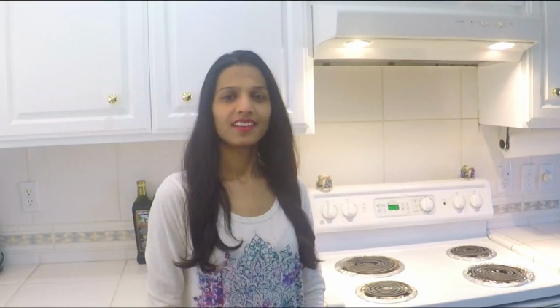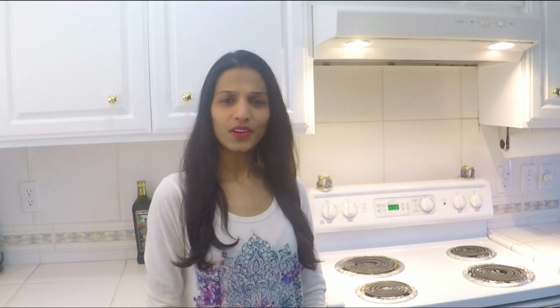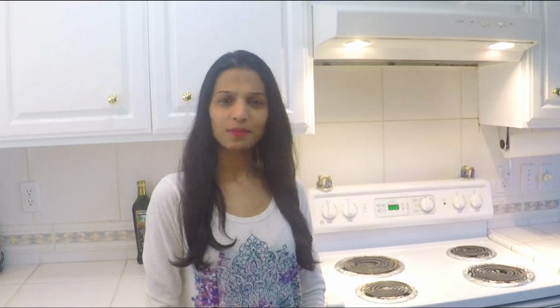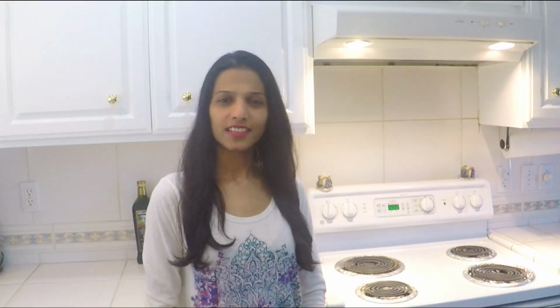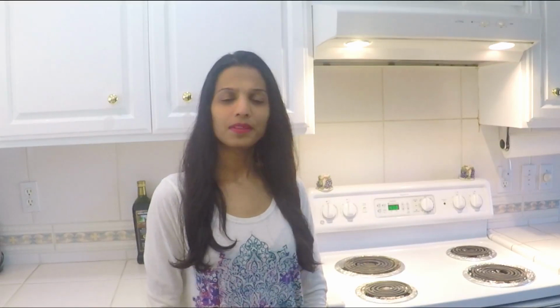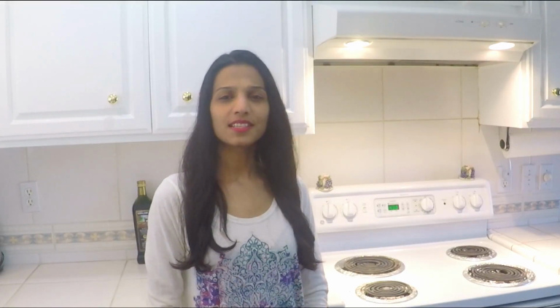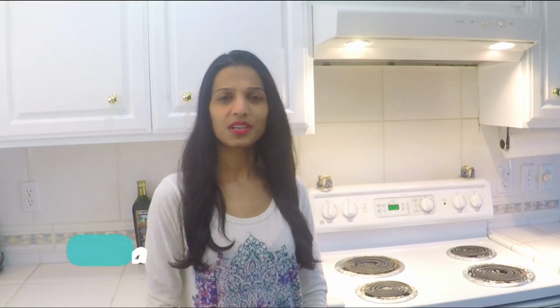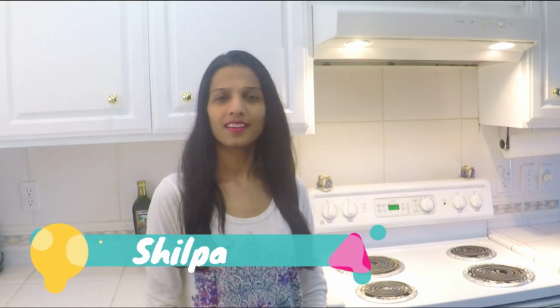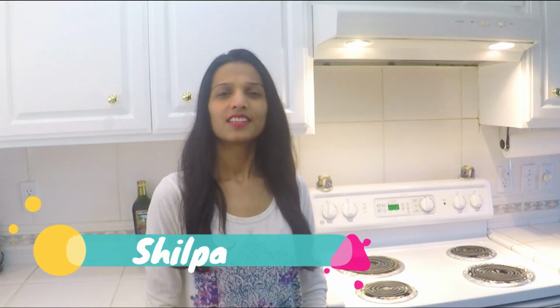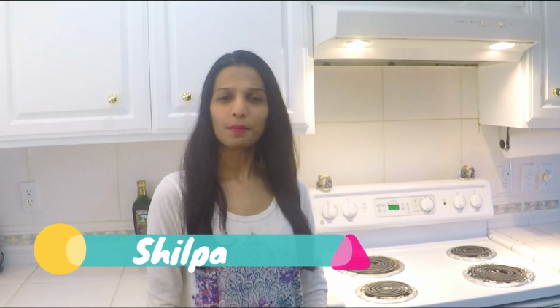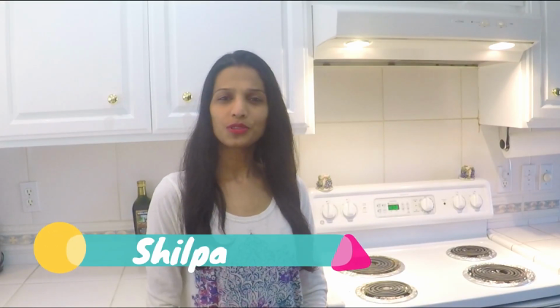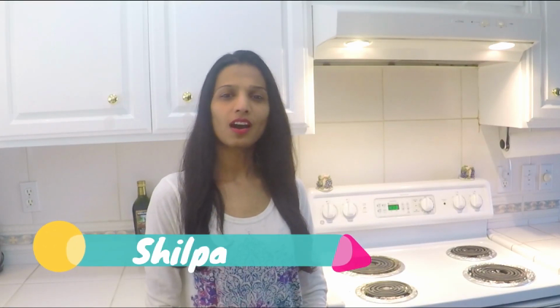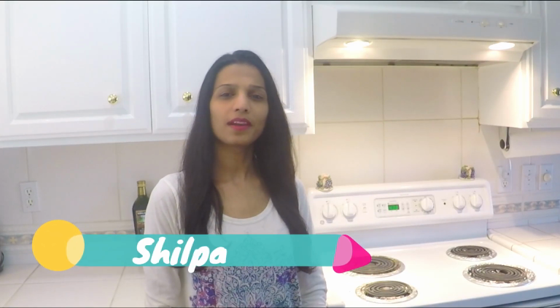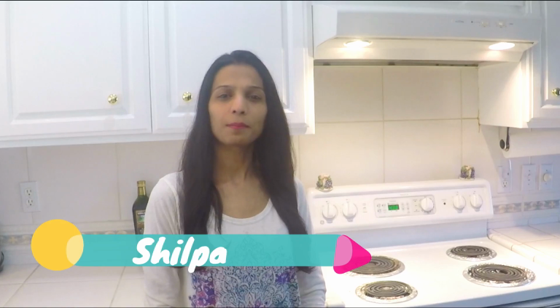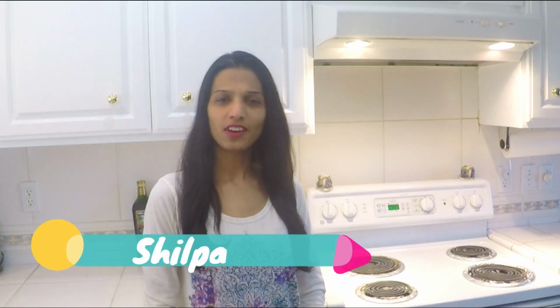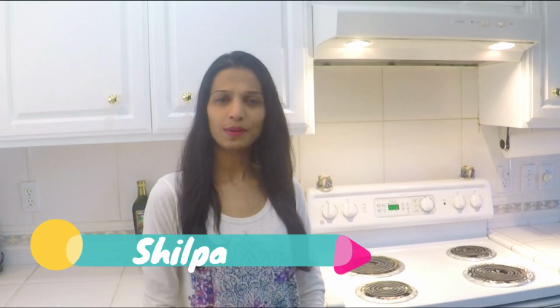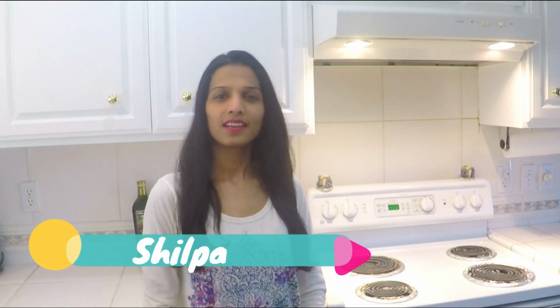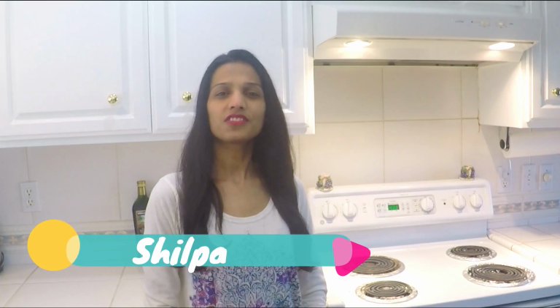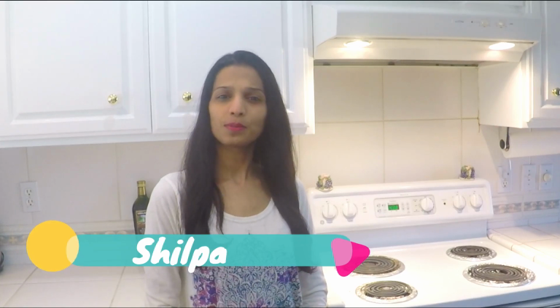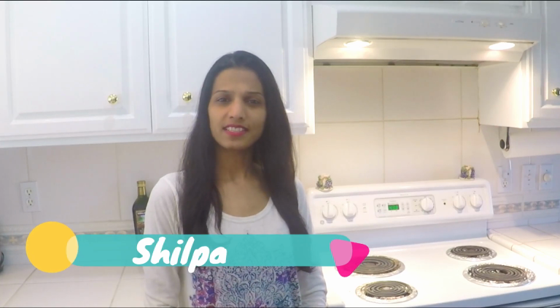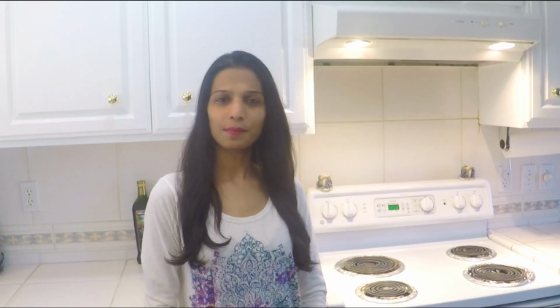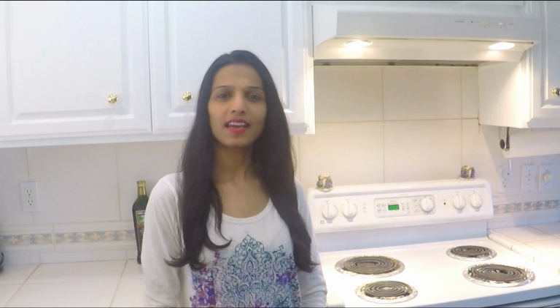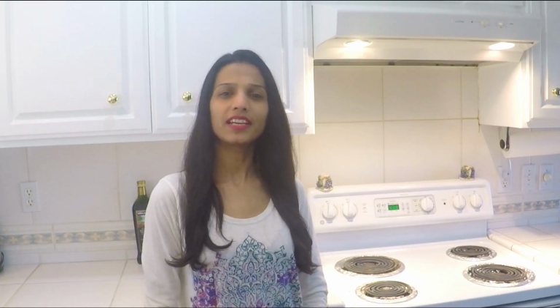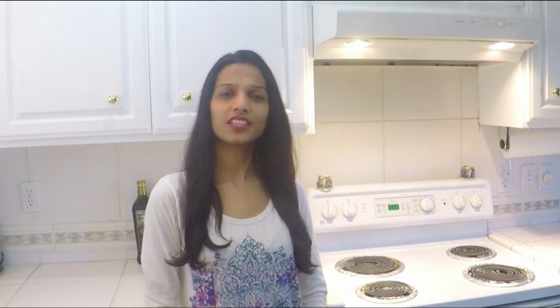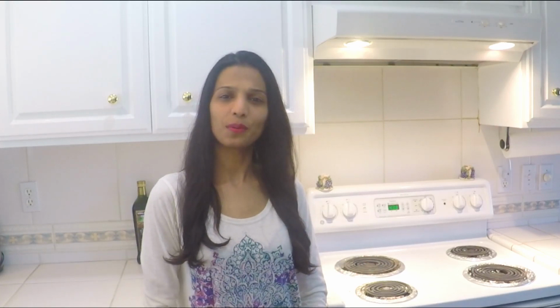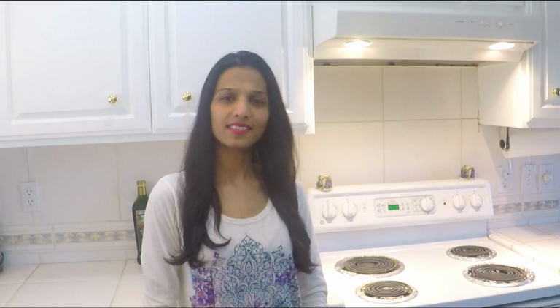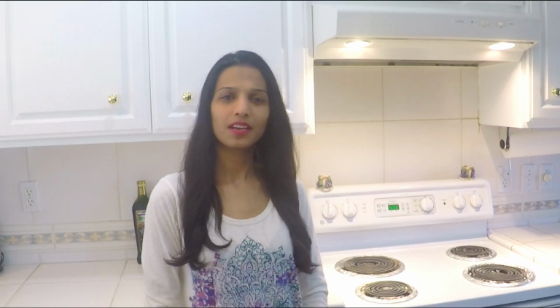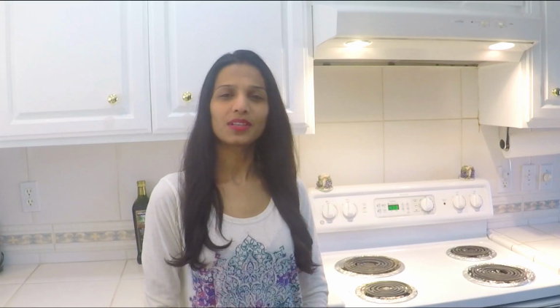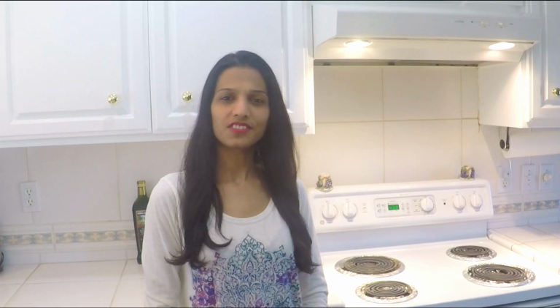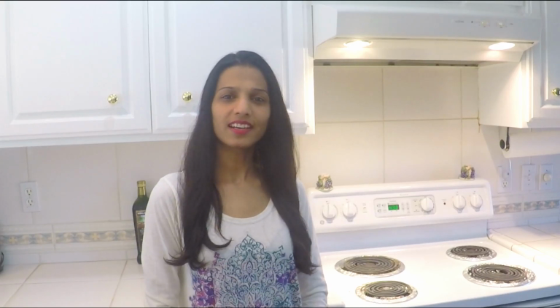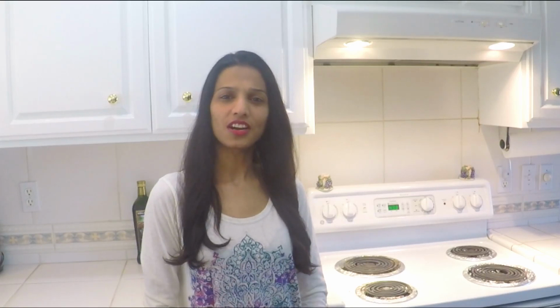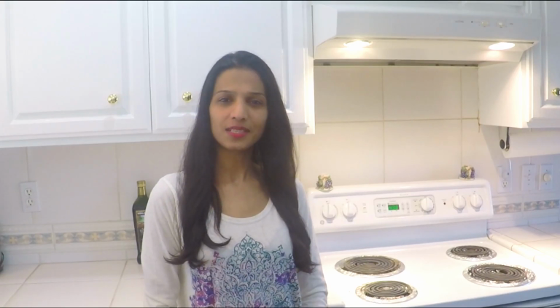Hello and welcome to Indian Yum. This is your host Shidpa. Today I am going to show you how to make milk powder ice cream. This is a really super easy recipe and you will get delicious homemade ice cream. So let's get started and check out the recipe.